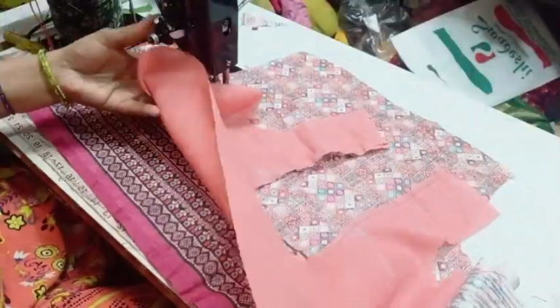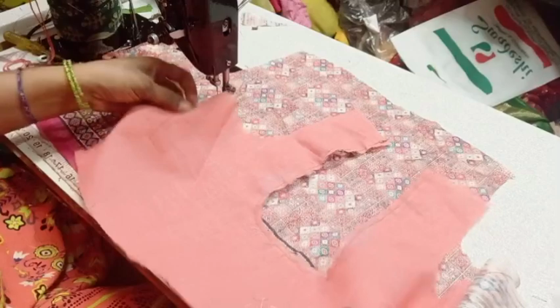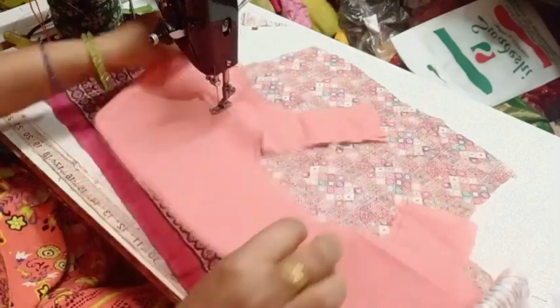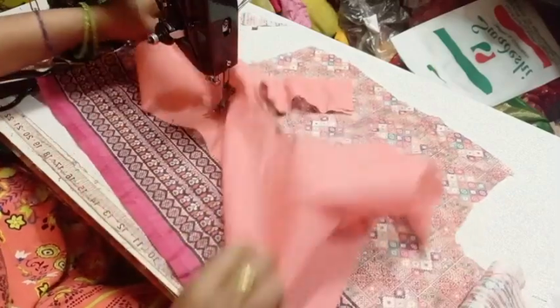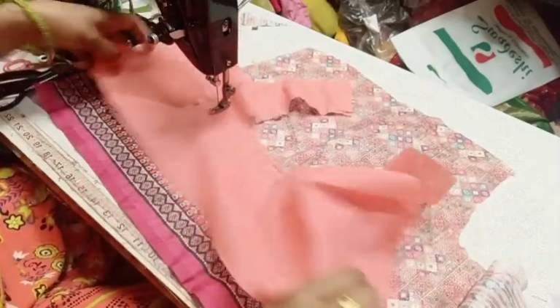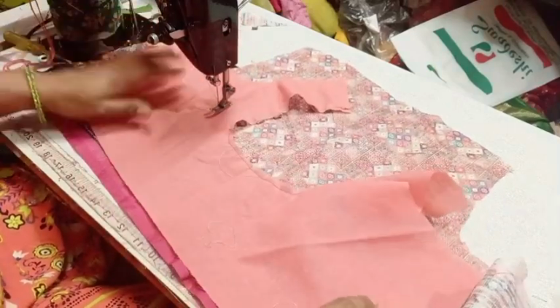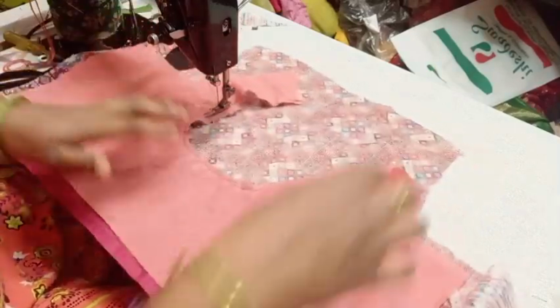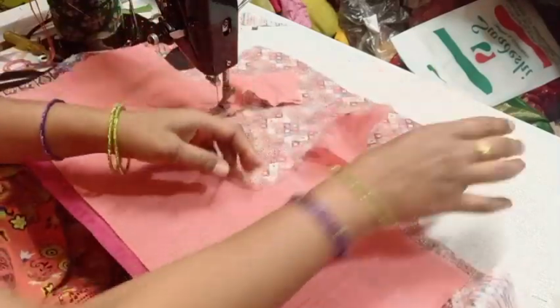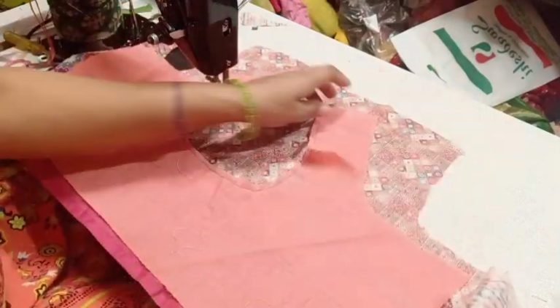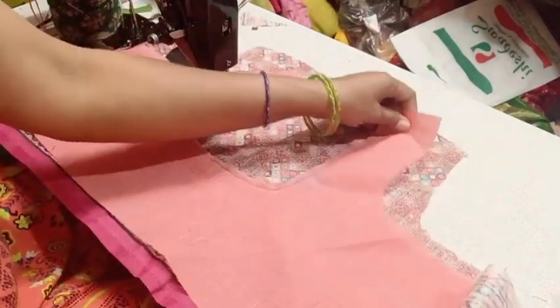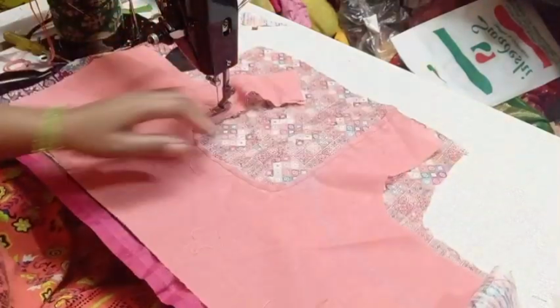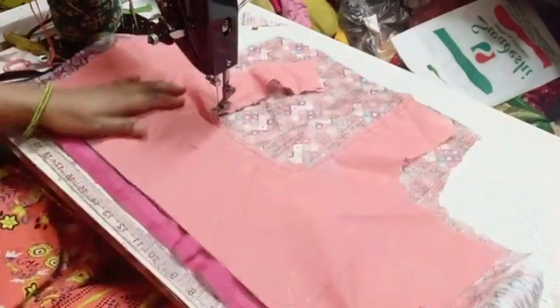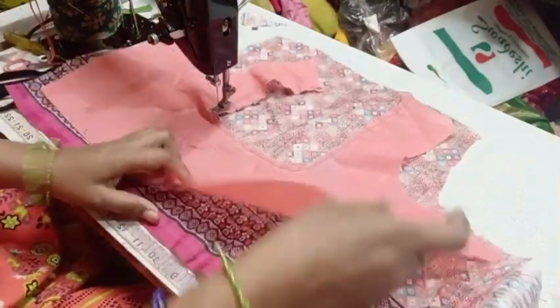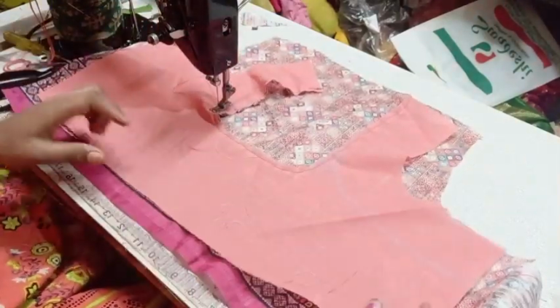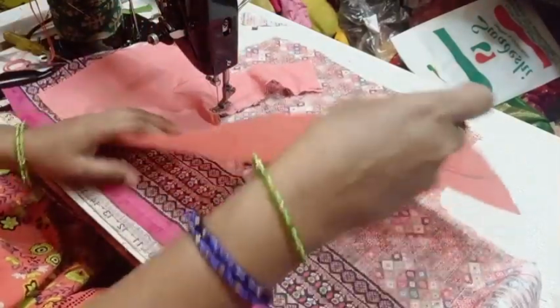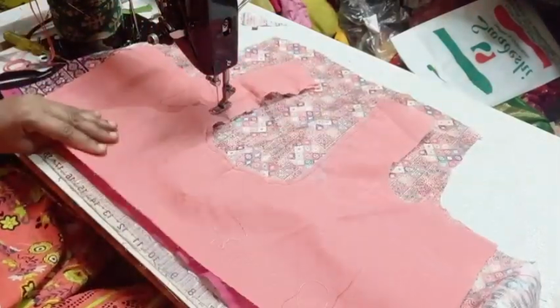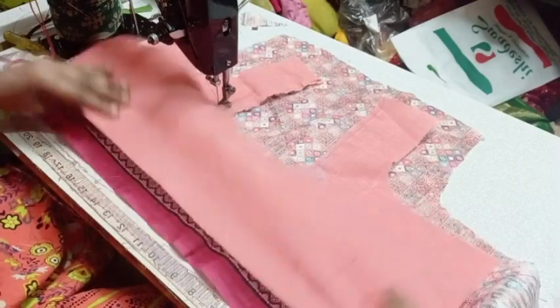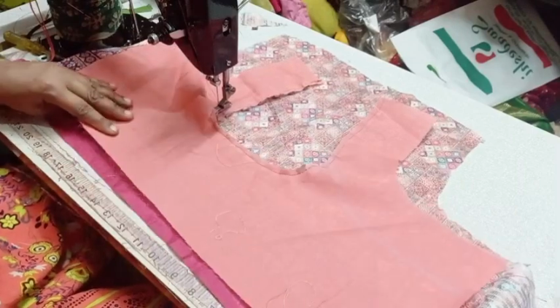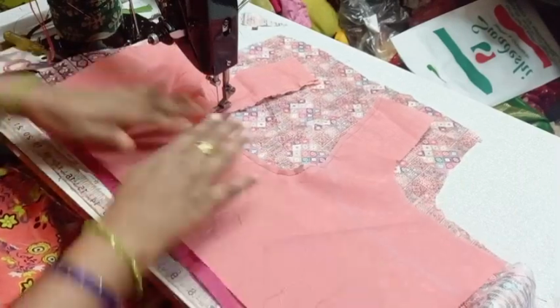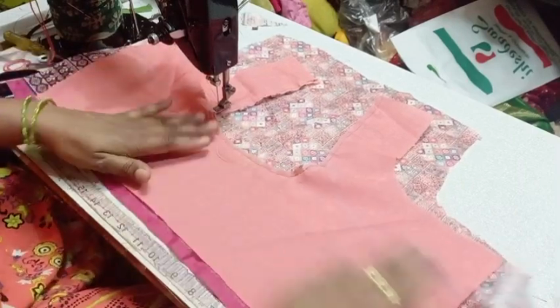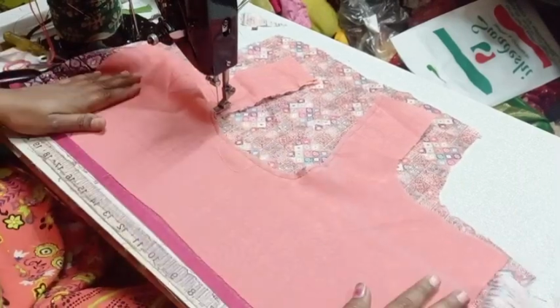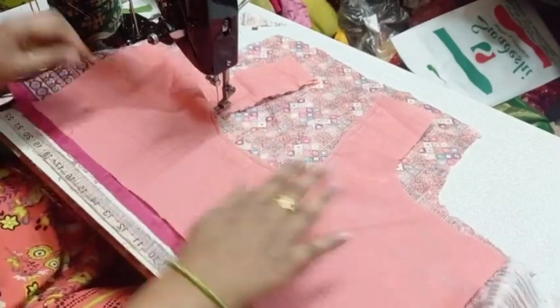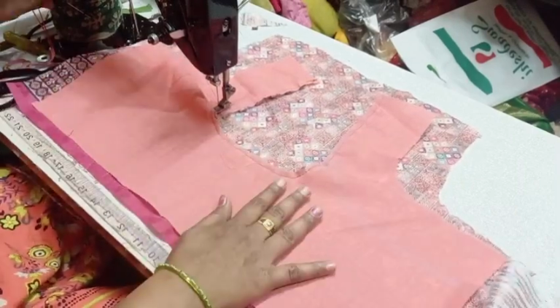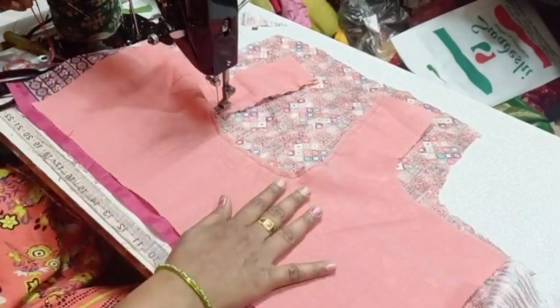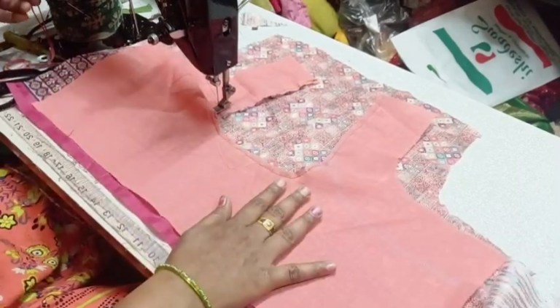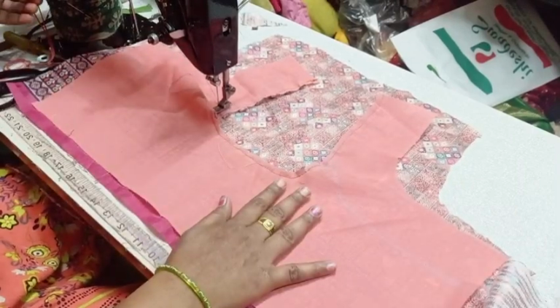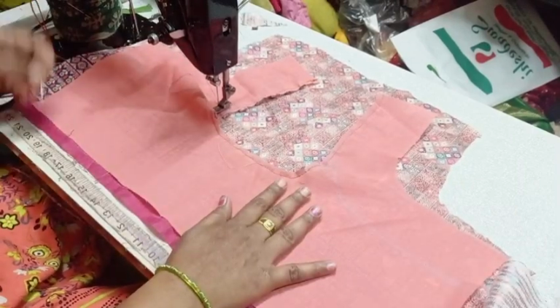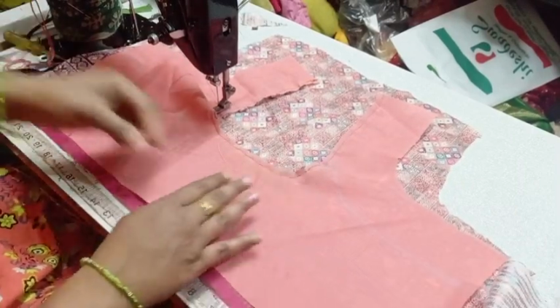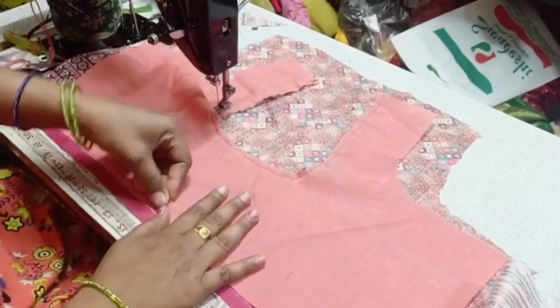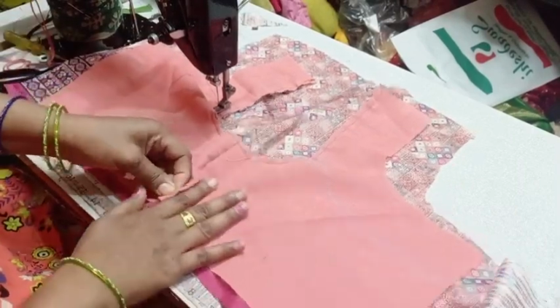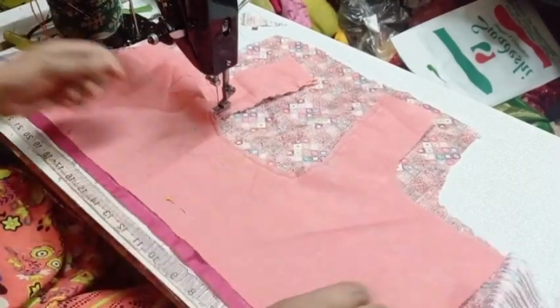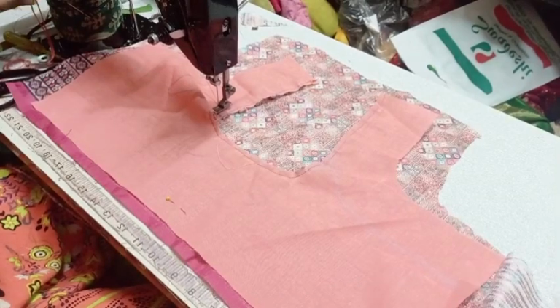Let's add the blouse piece to the thread and we will take this half a piece. Then paste the linings to the thread and we will also add the thread and cut the thread.